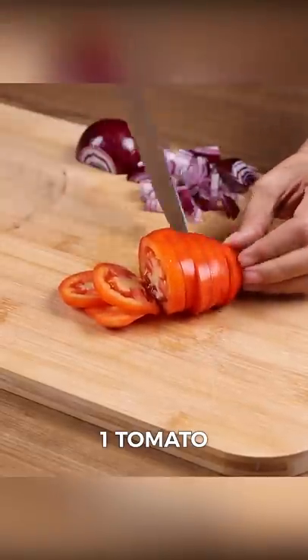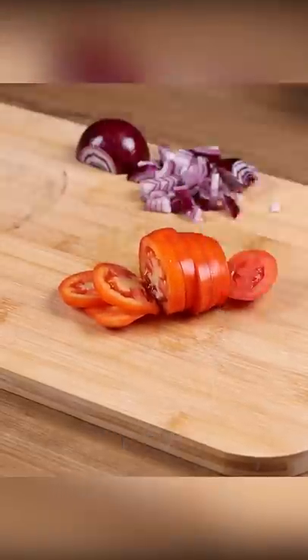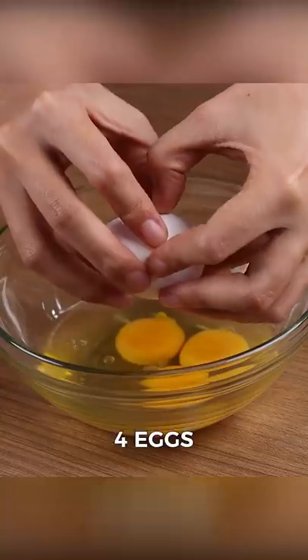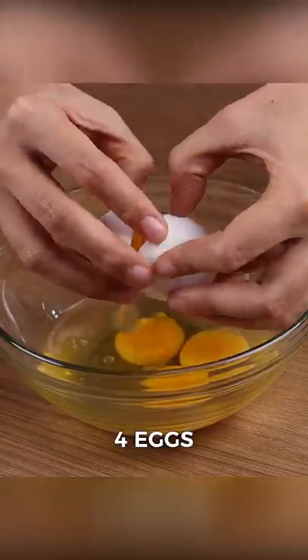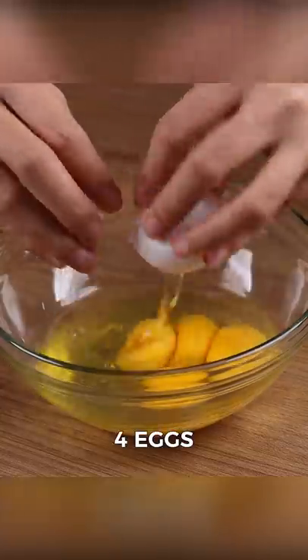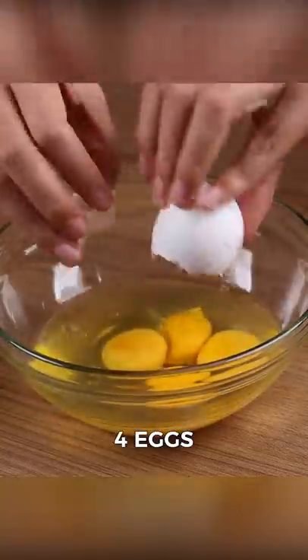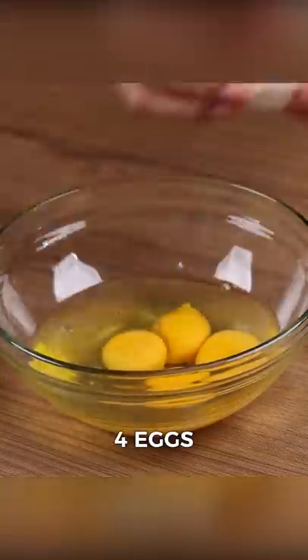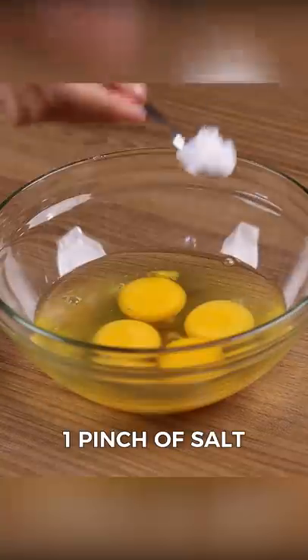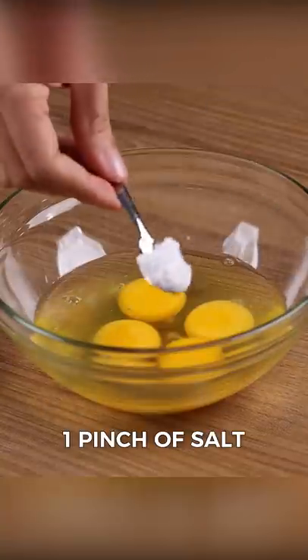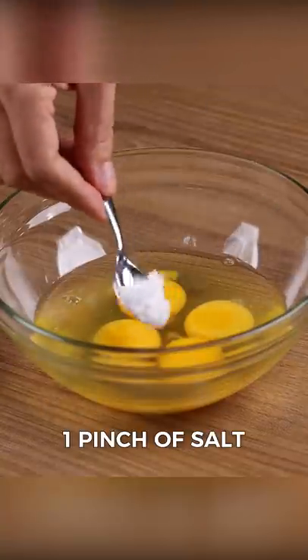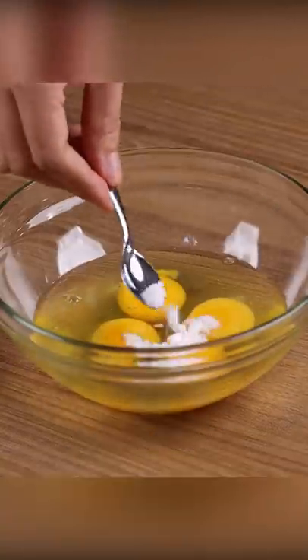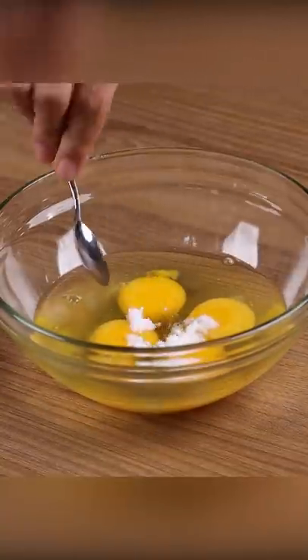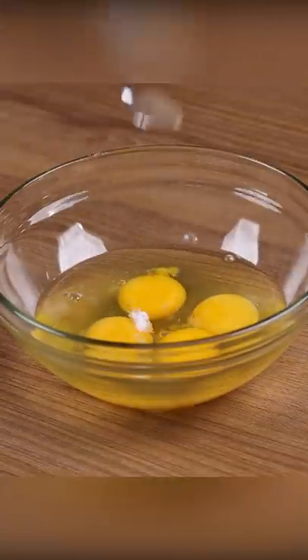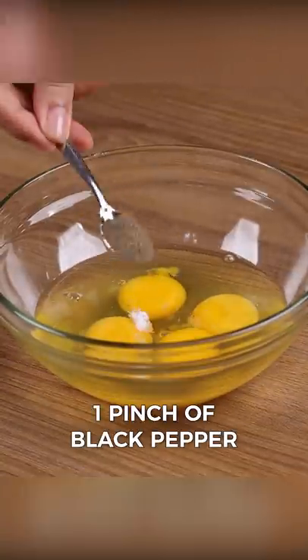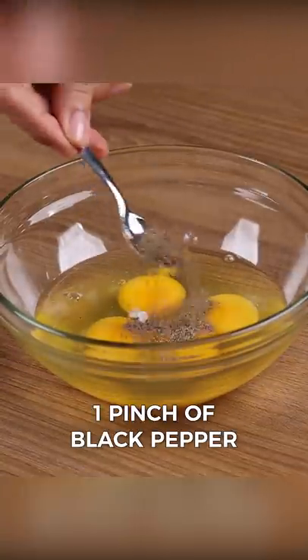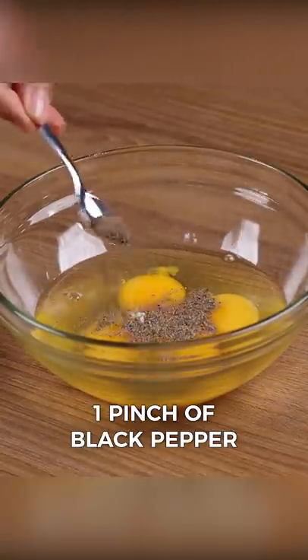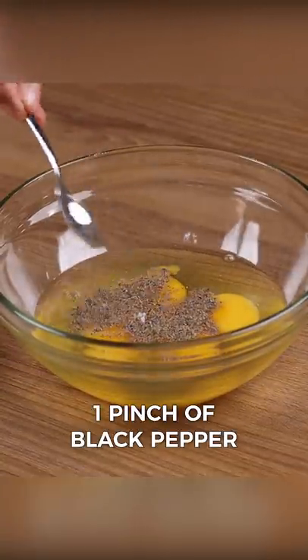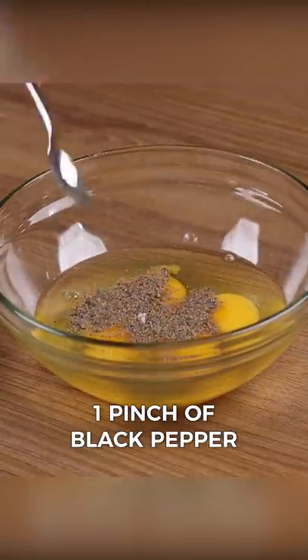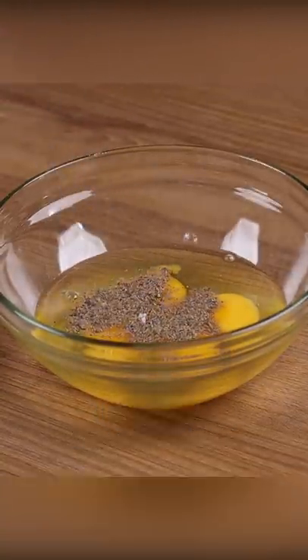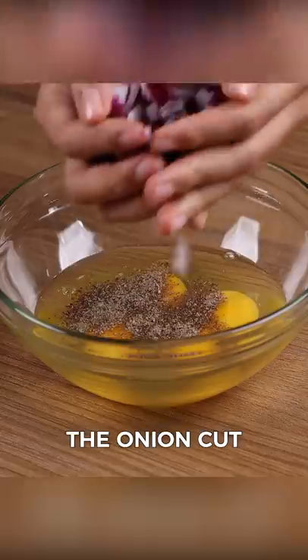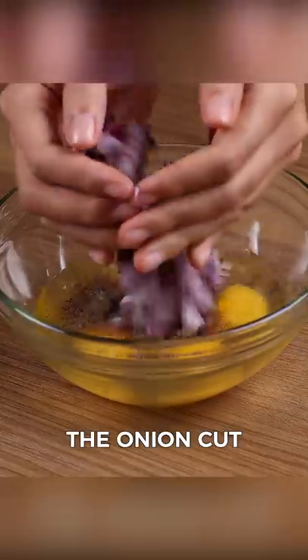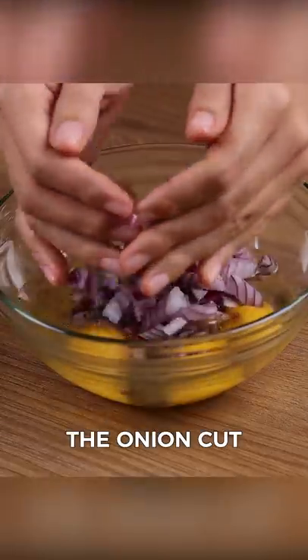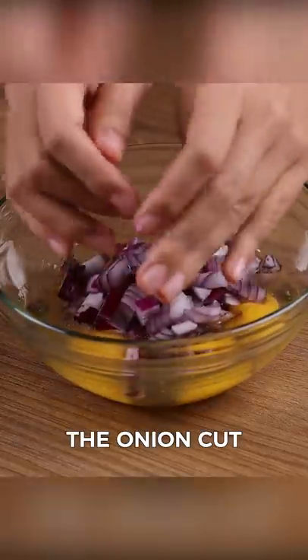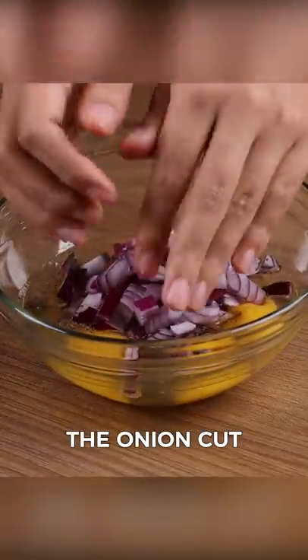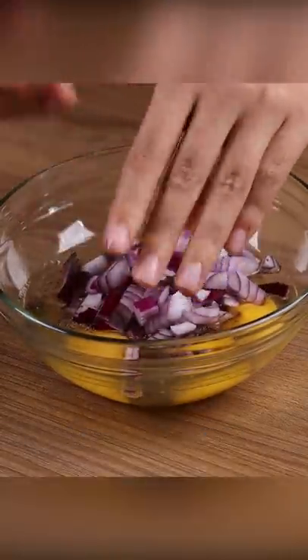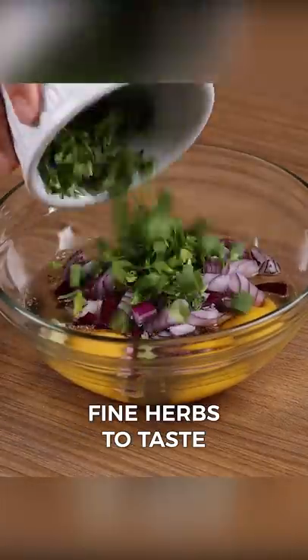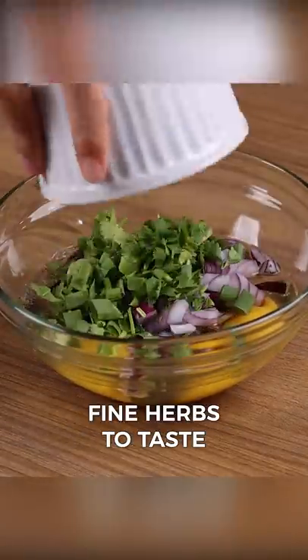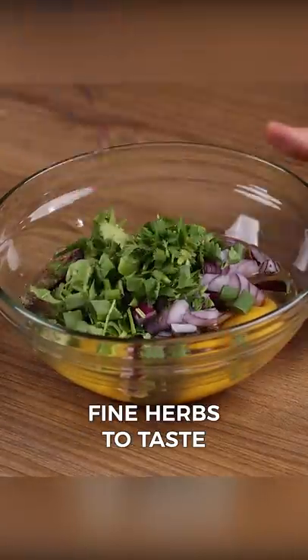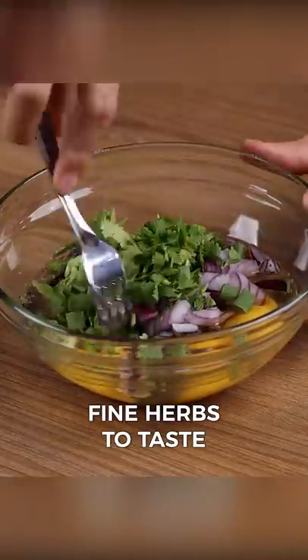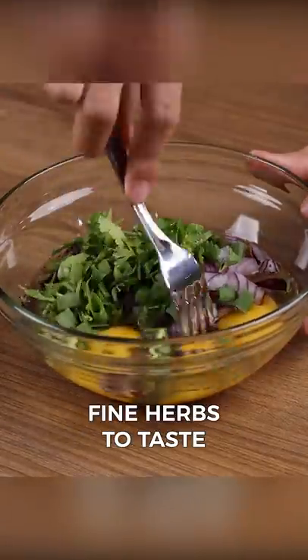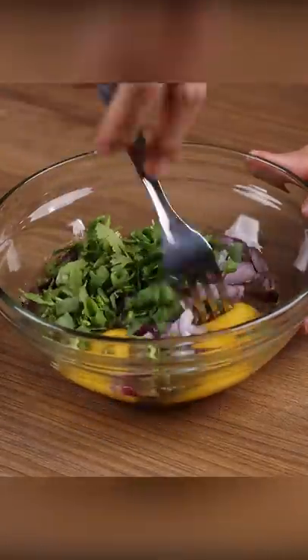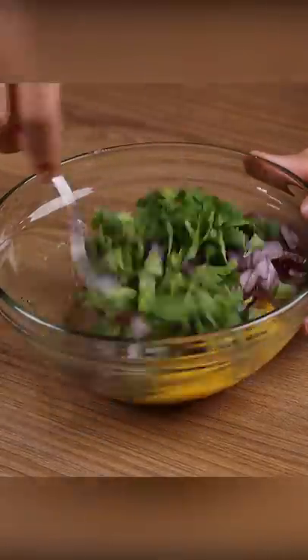In a bowl, add four eggs, one pinch of salt, one pinch of black pepper, one onion, fine herbs to taste, and whisk.